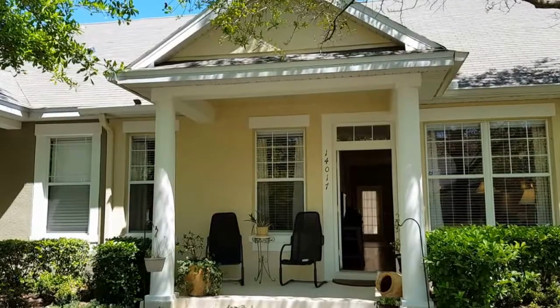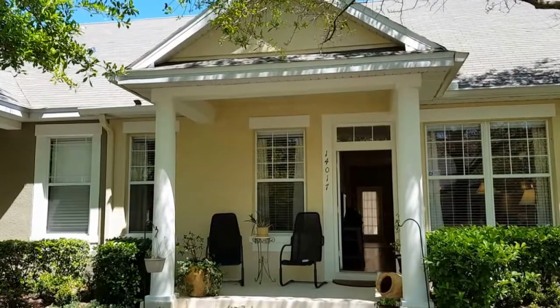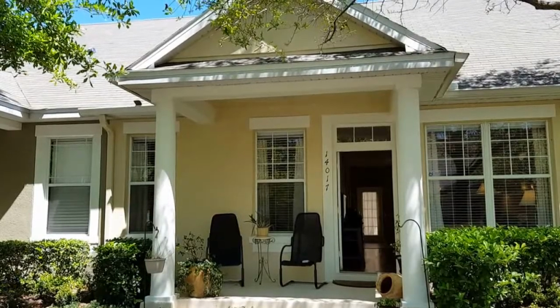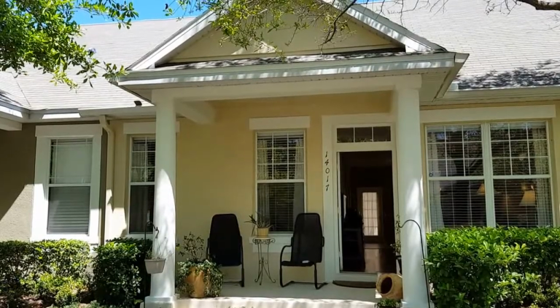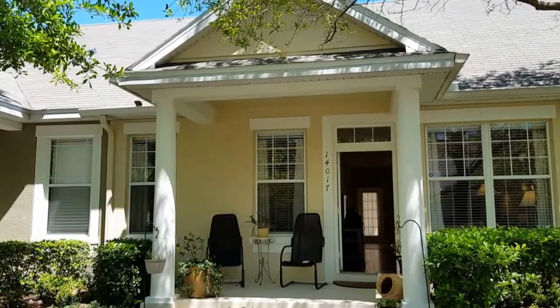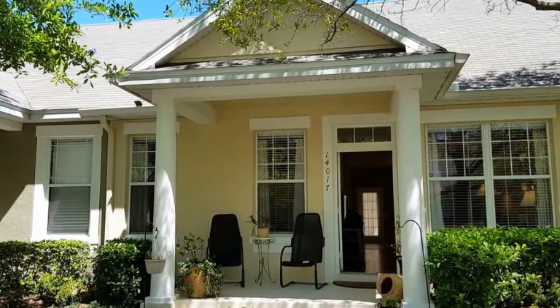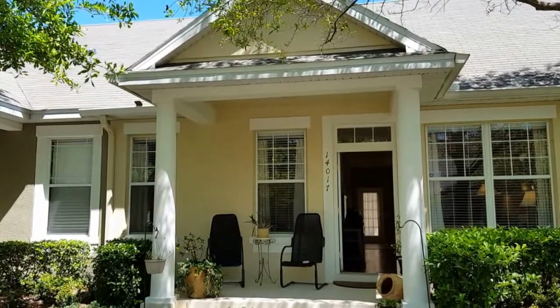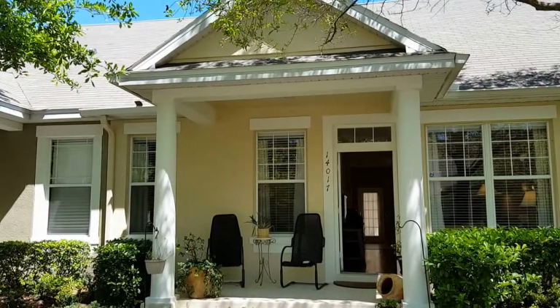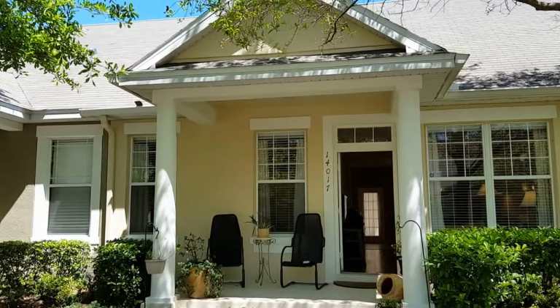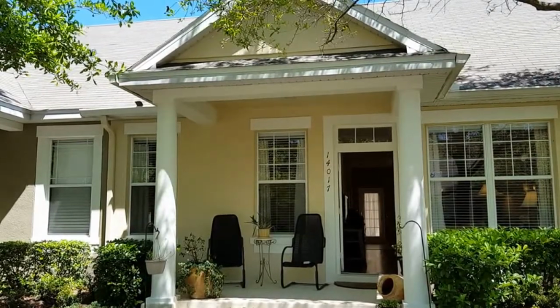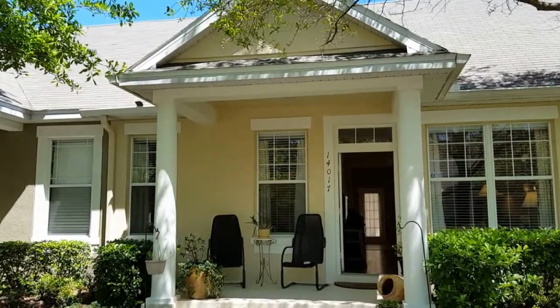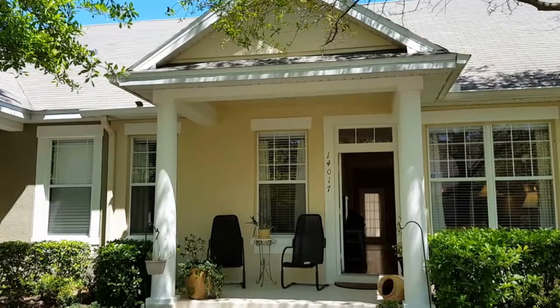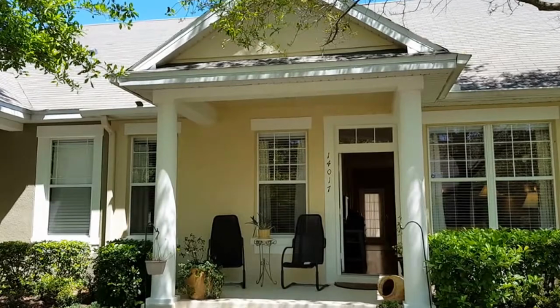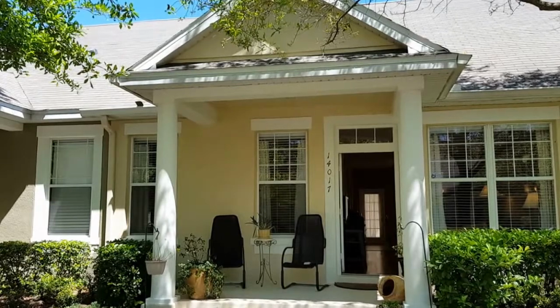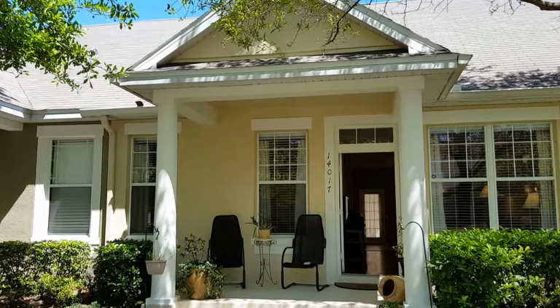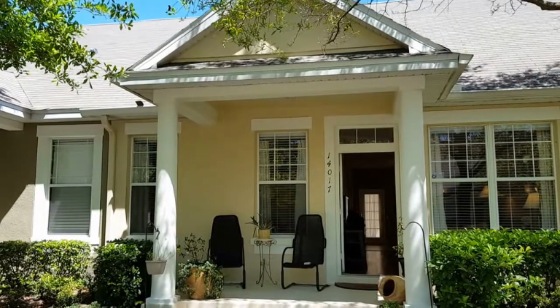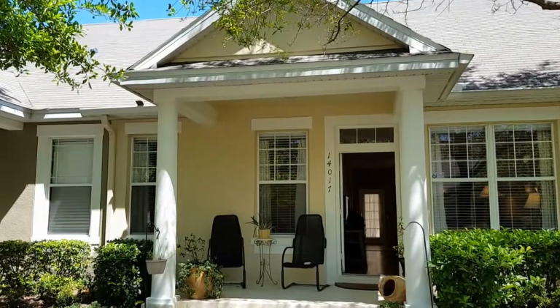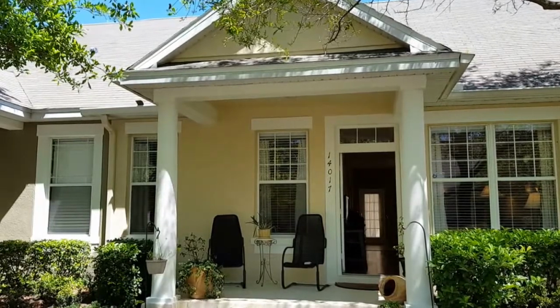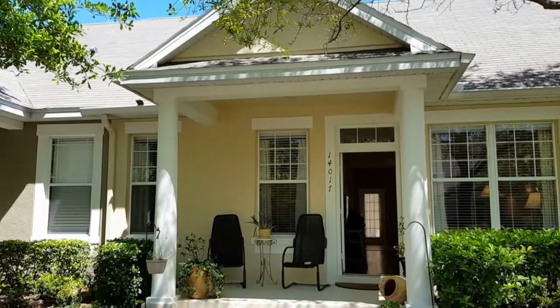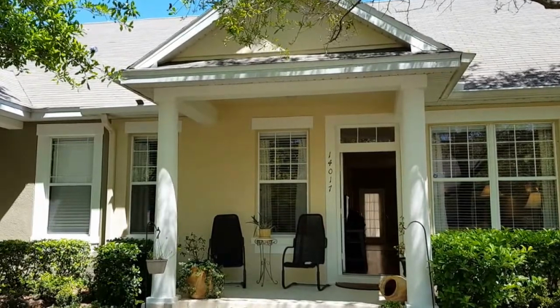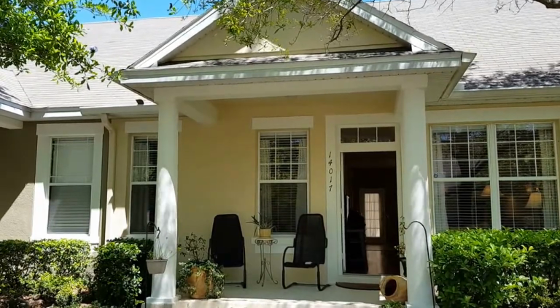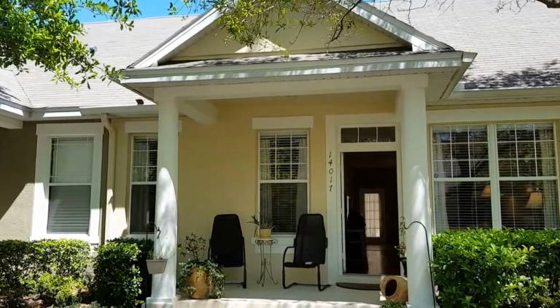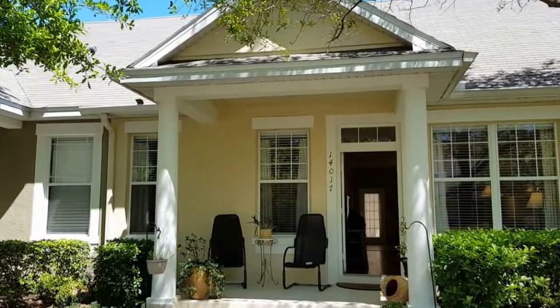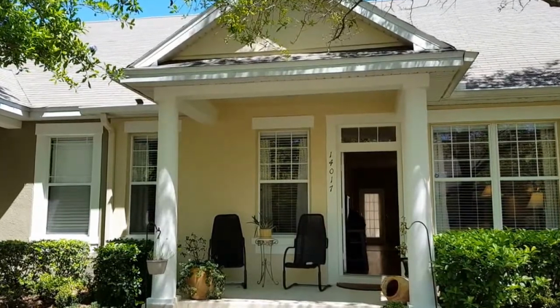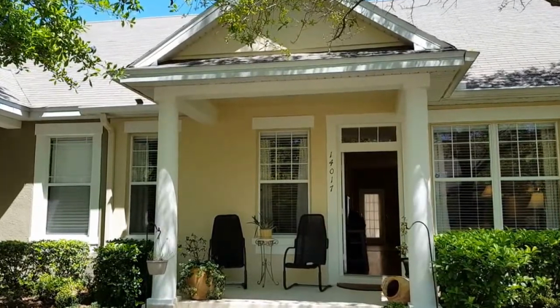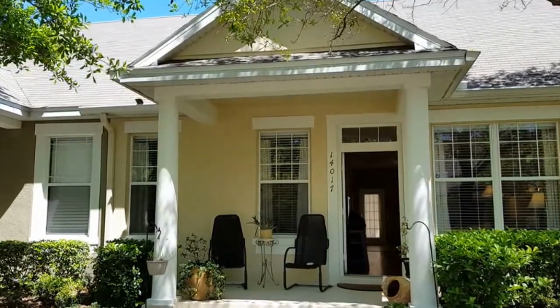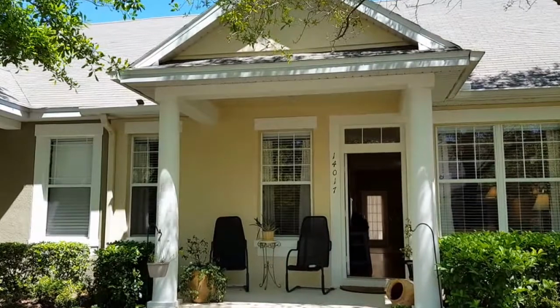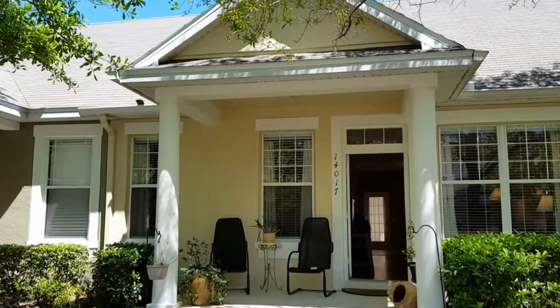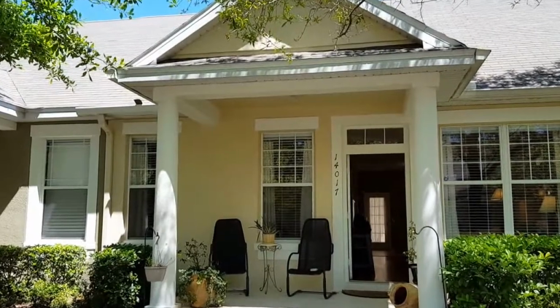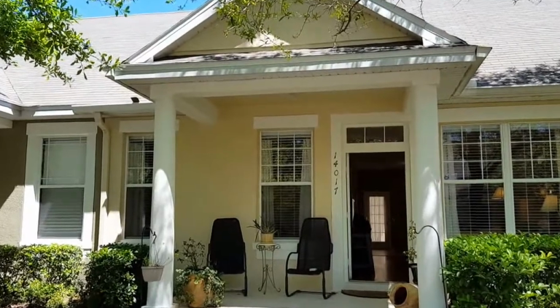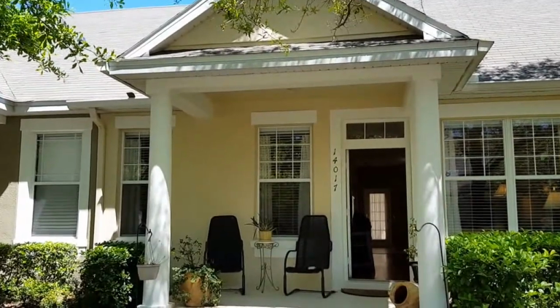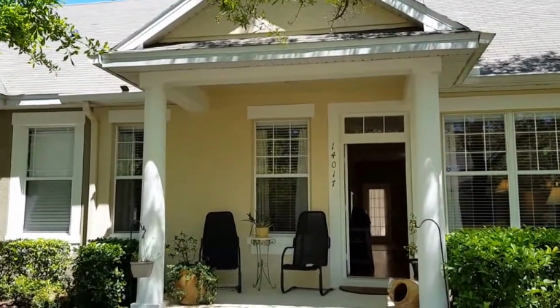Welcome to our brand new listing at 14013 Wild Majestic. It's a Ryland town home, fresh on the market, not going to last very long. I'm going to take about one and a half minutes just to show you through very quickly.